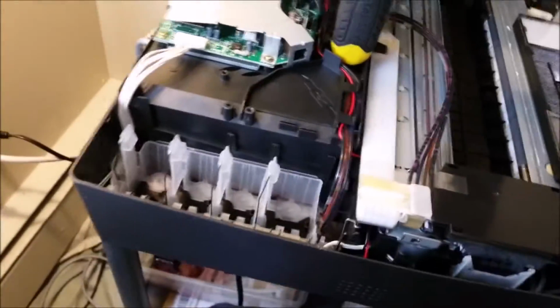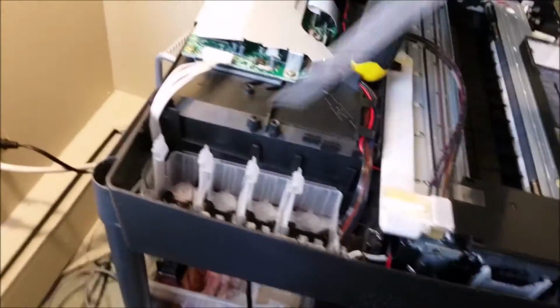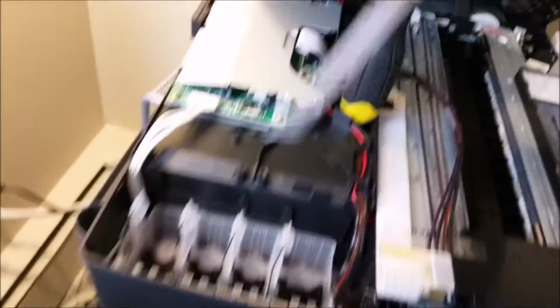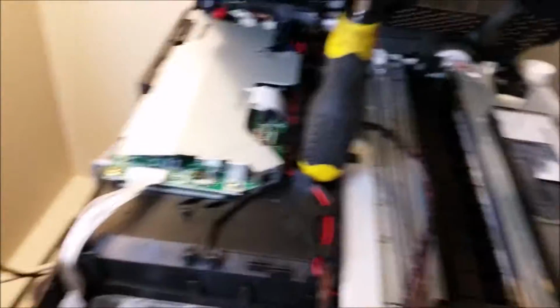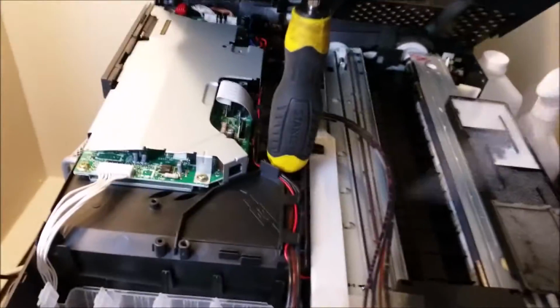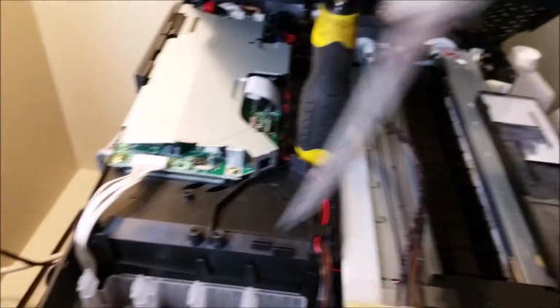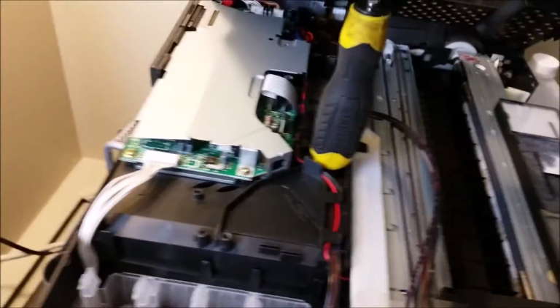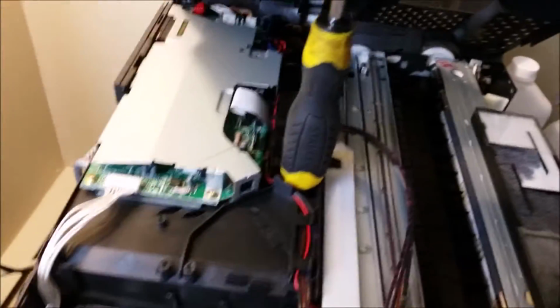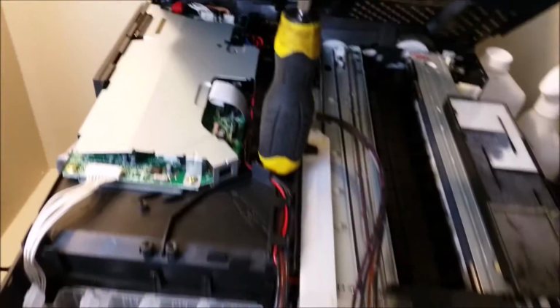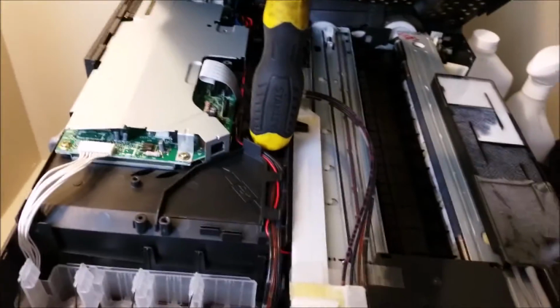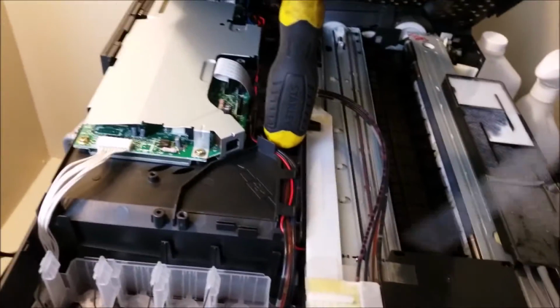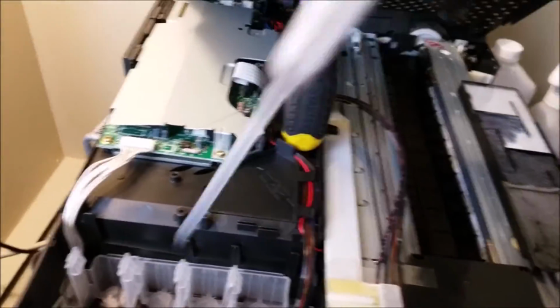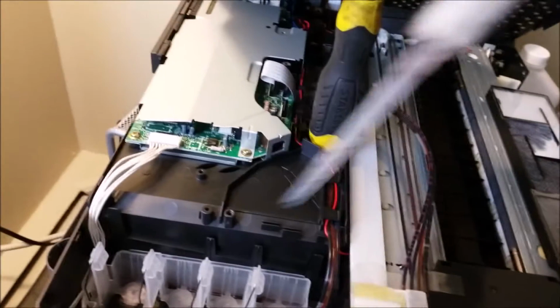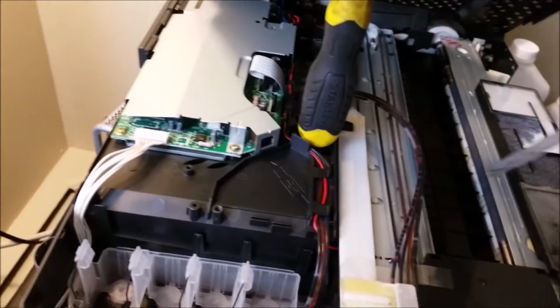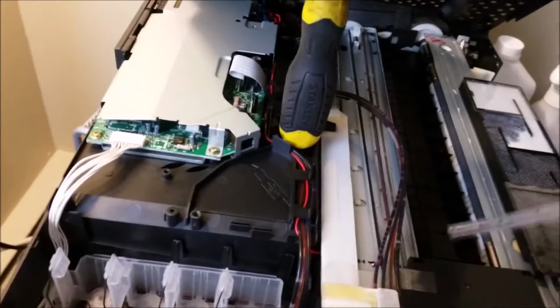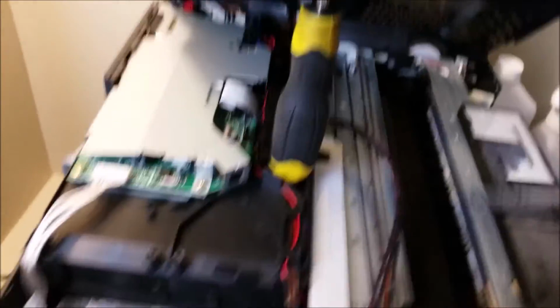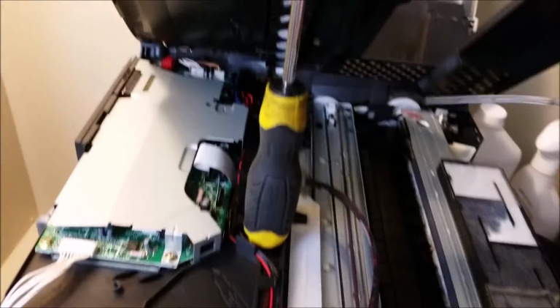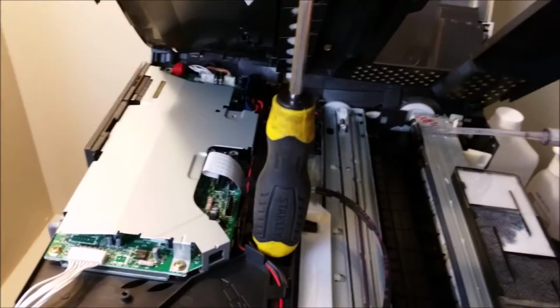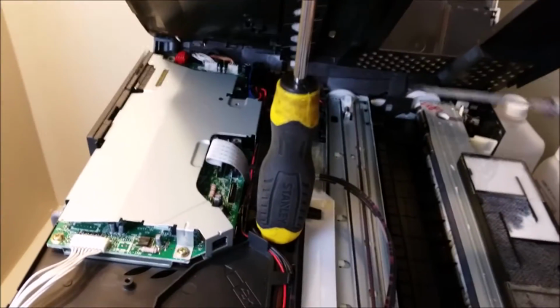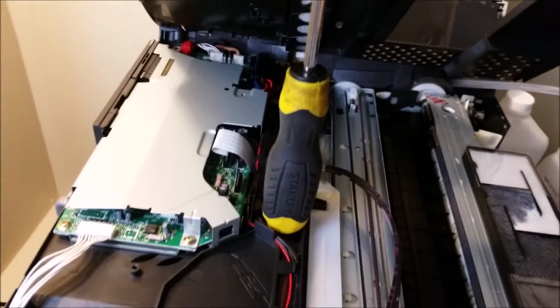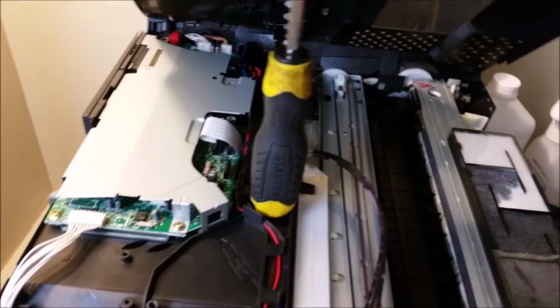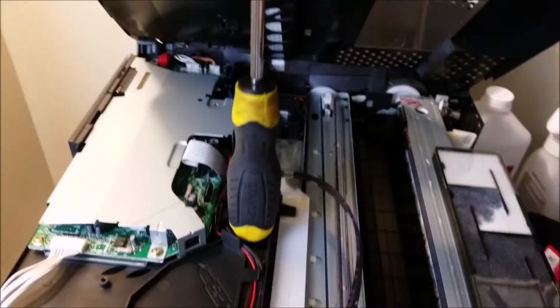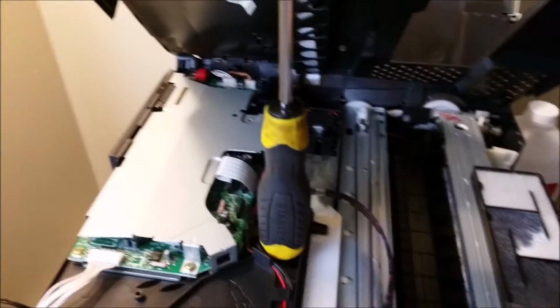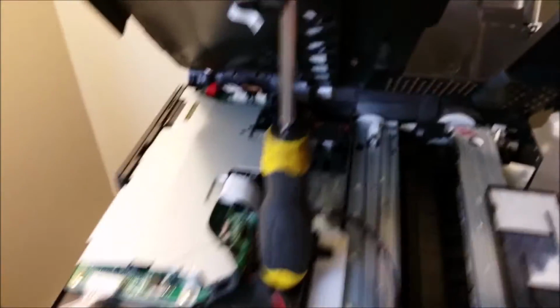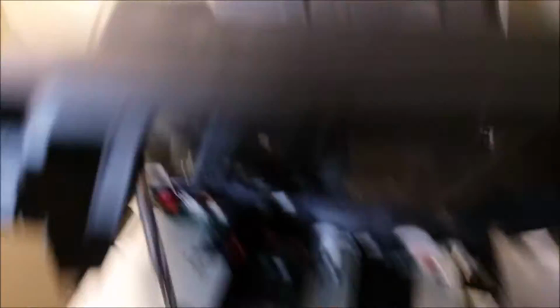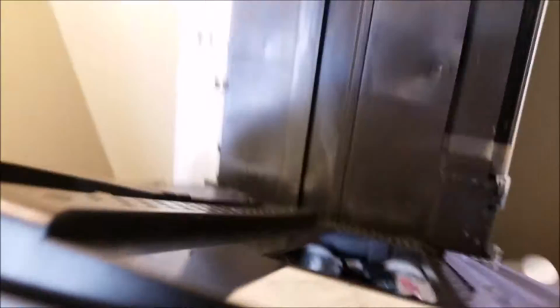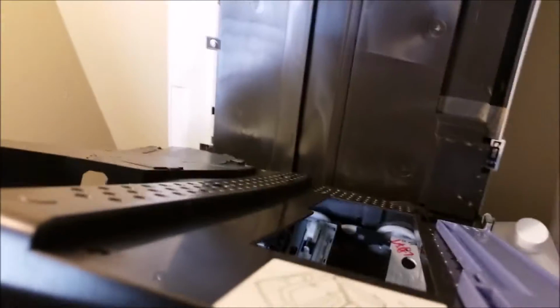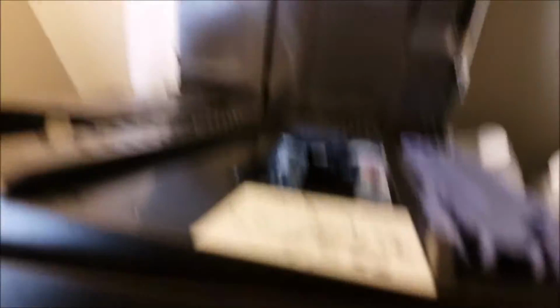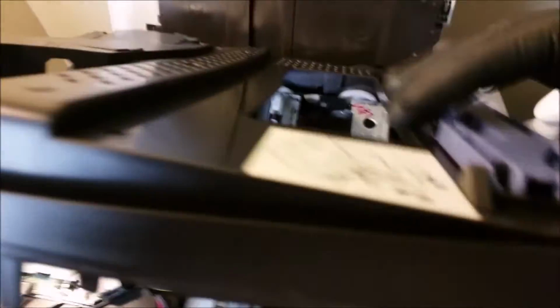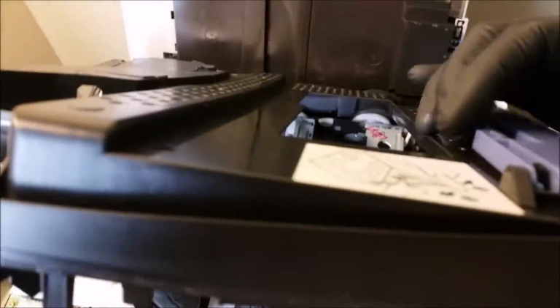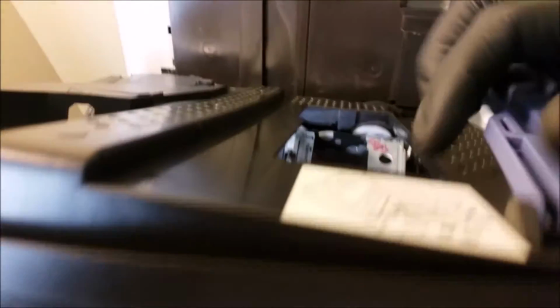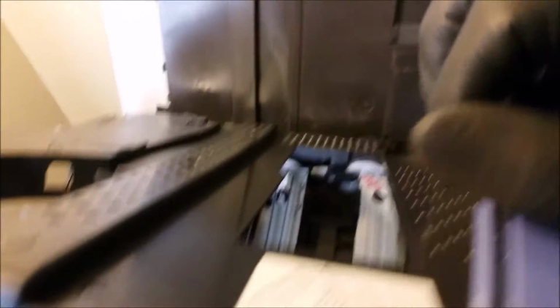There are two screws. It's very easy, actually. Two screws here on this side, and then two screws on this side. You've got to kind of bust off the latch here.